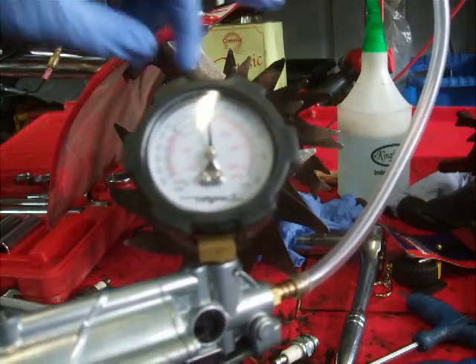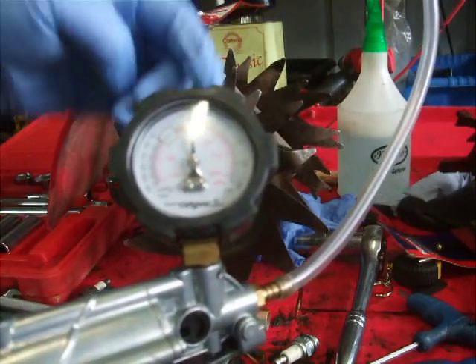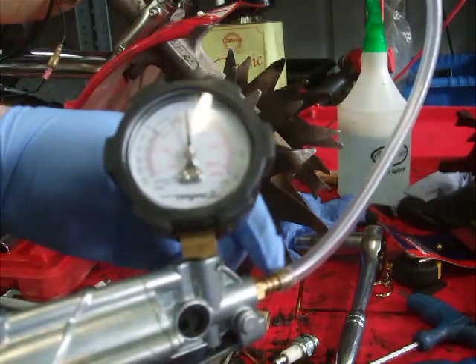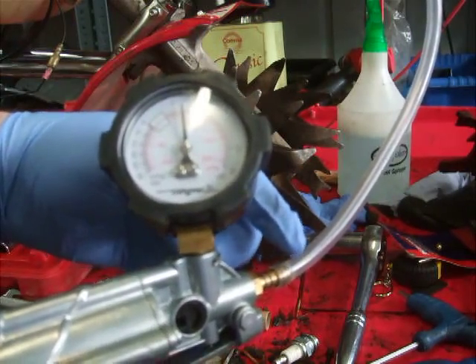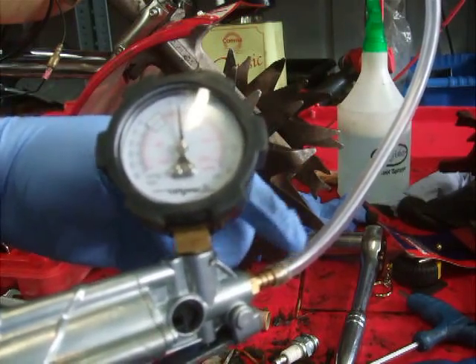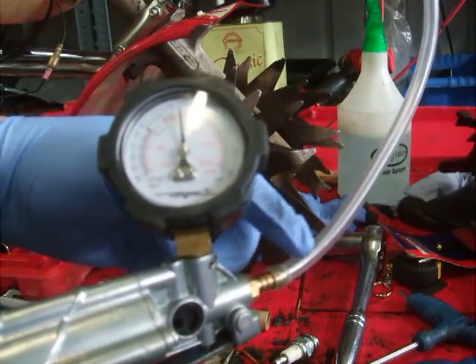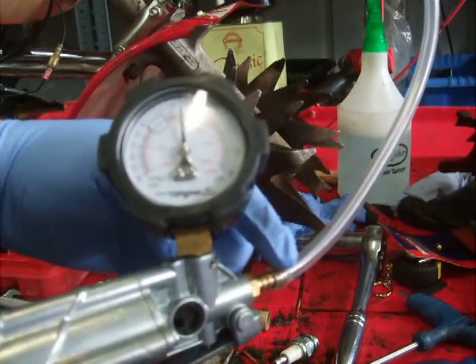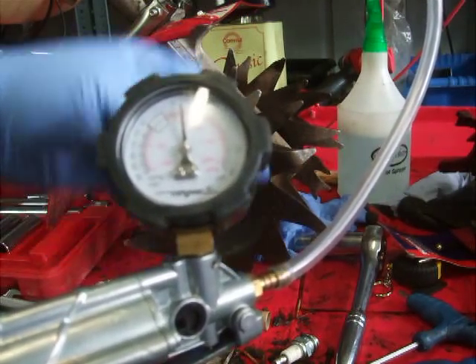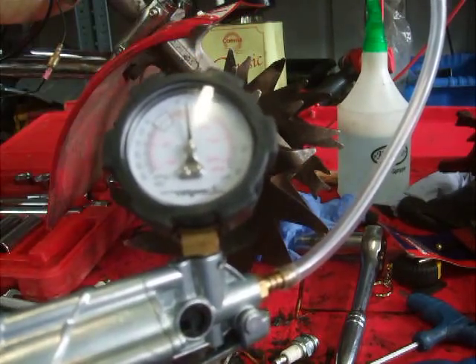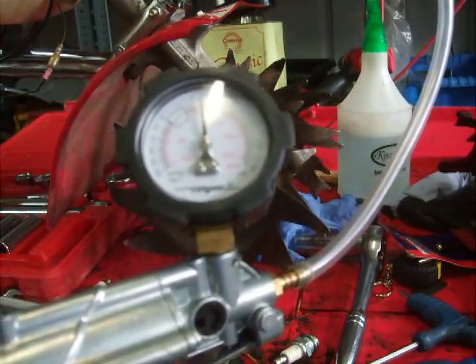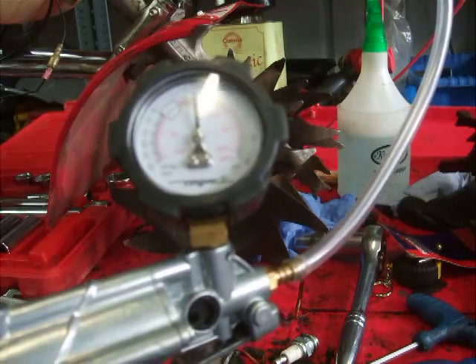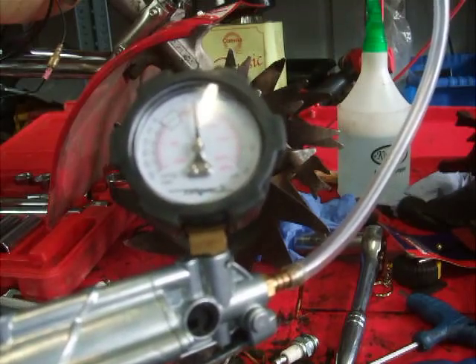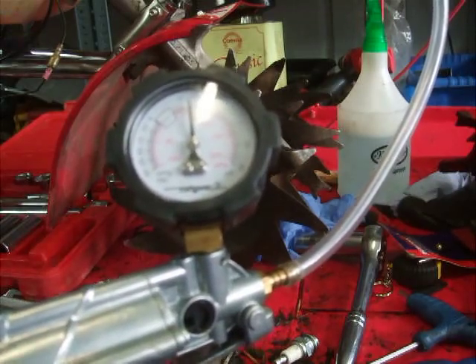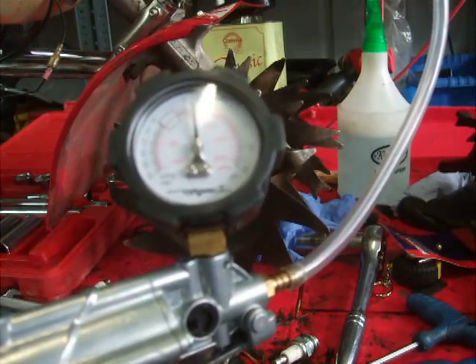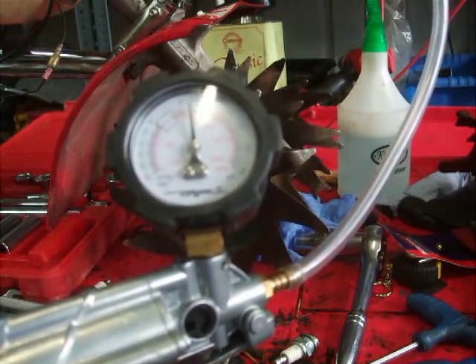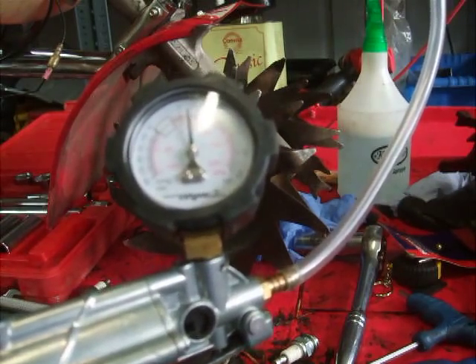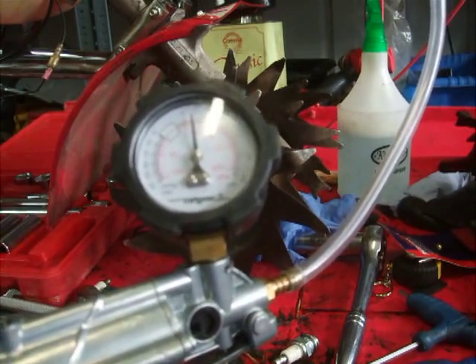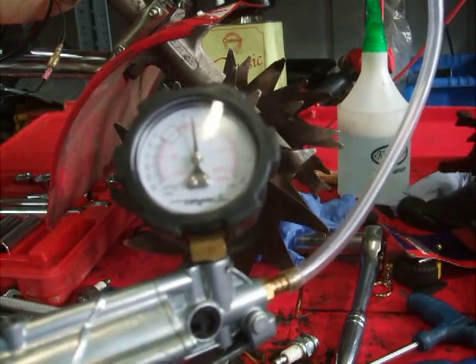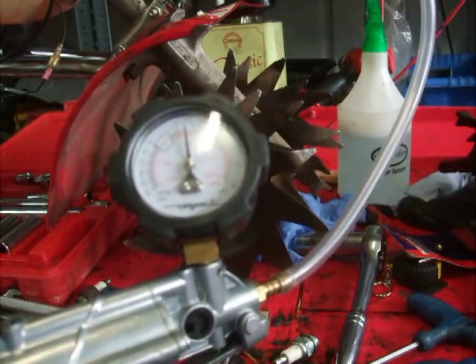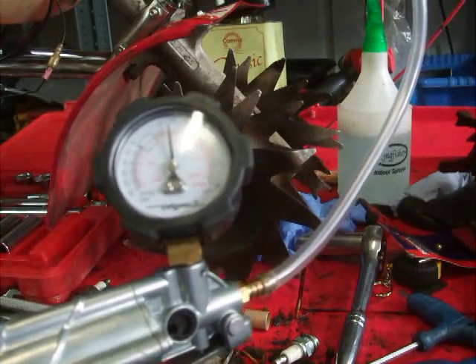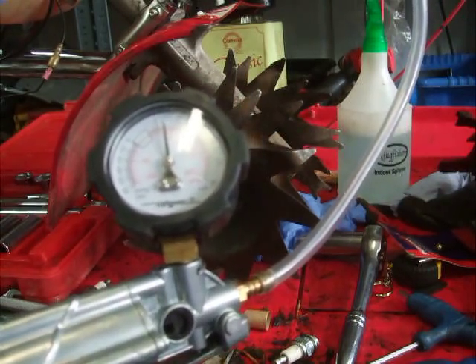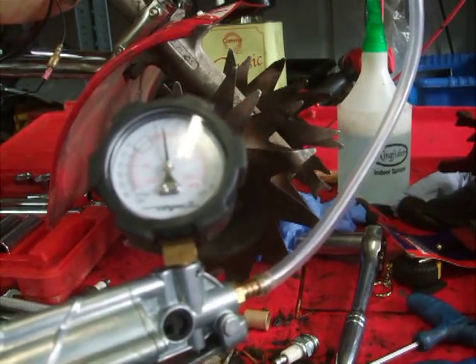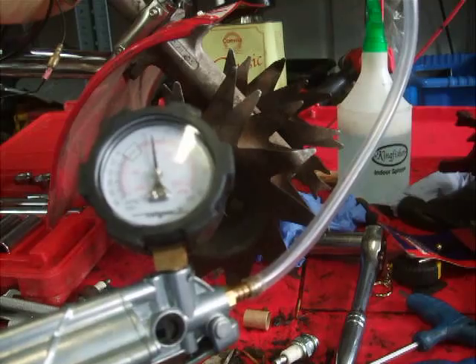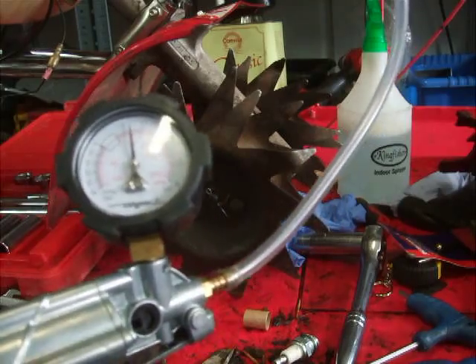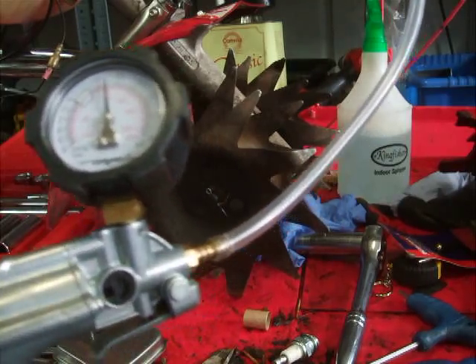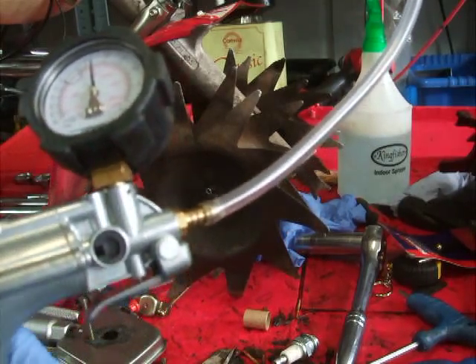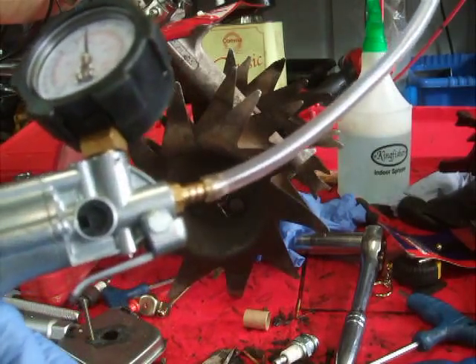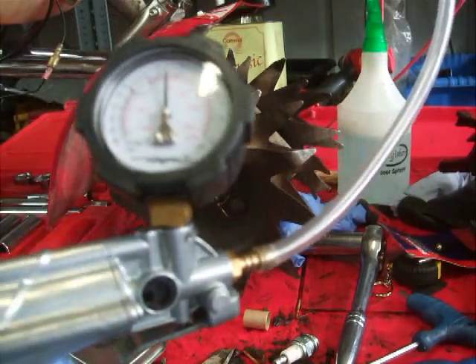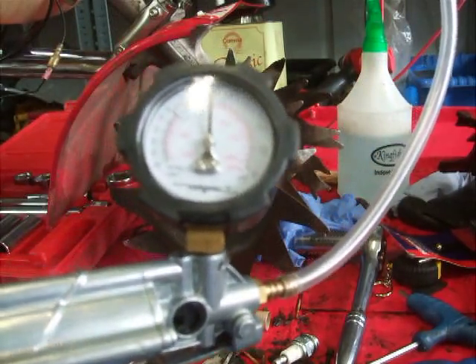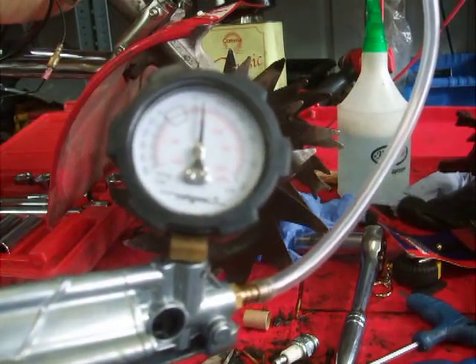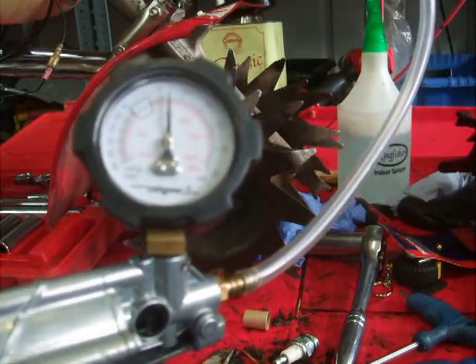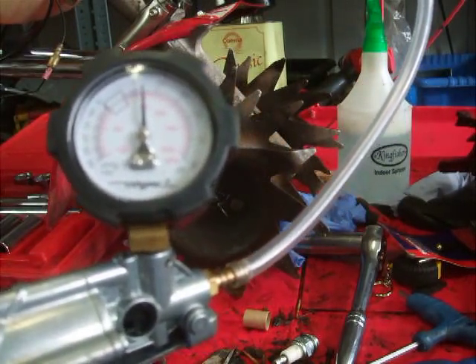For any leaks, you spray soapy water on here and on here, and all around your bits and manifold and stuff. It's still holding it, yeah — you can see it's still holding it.